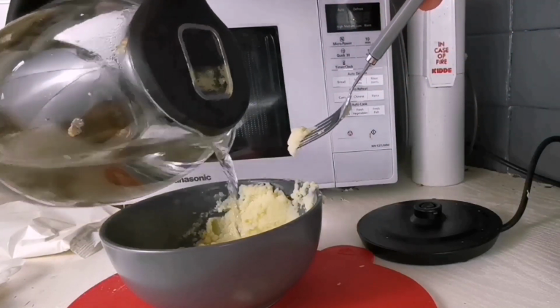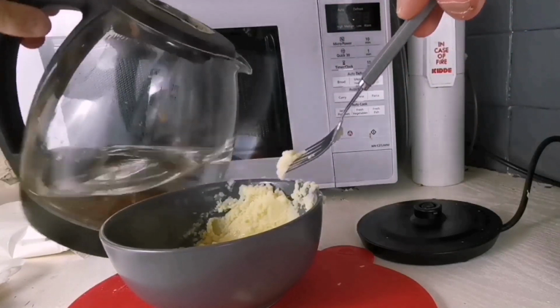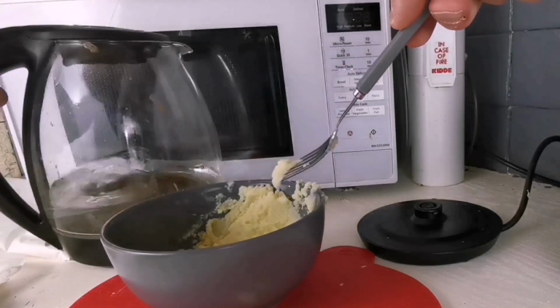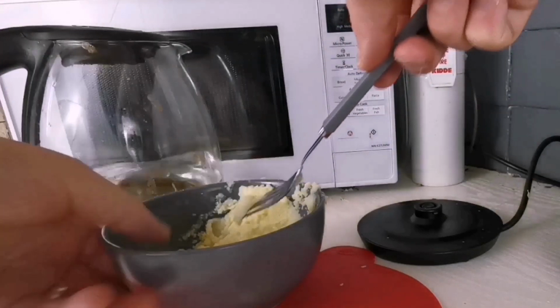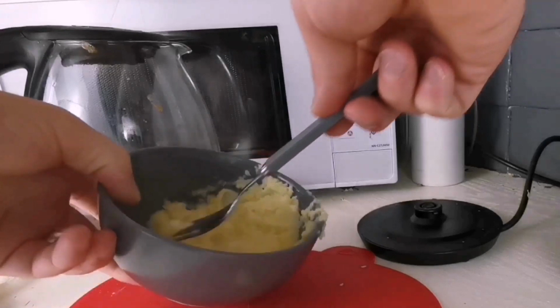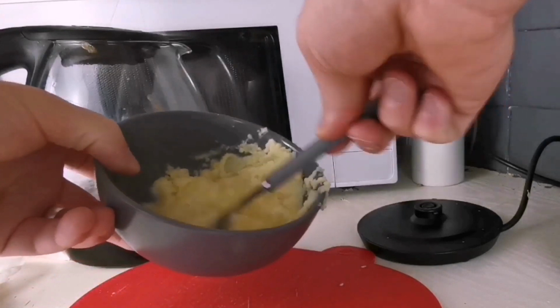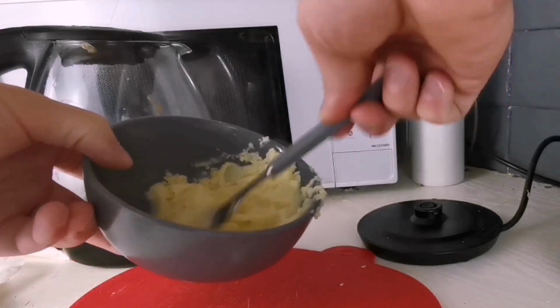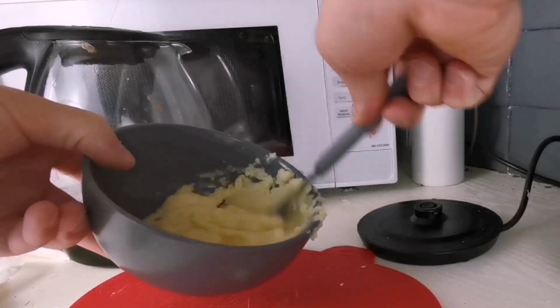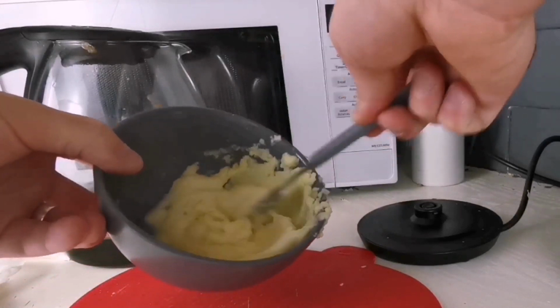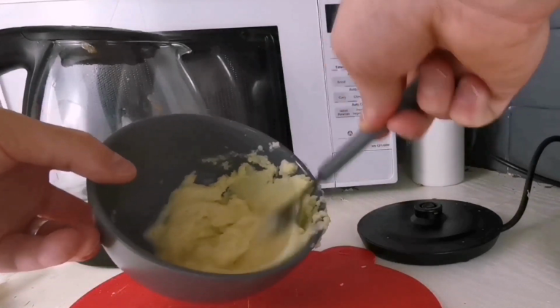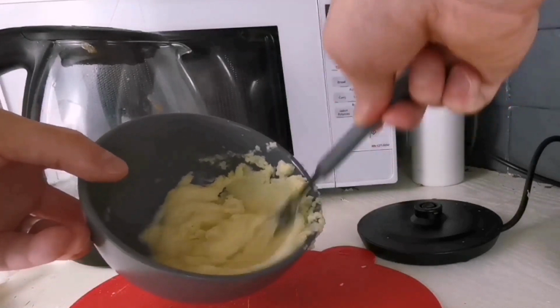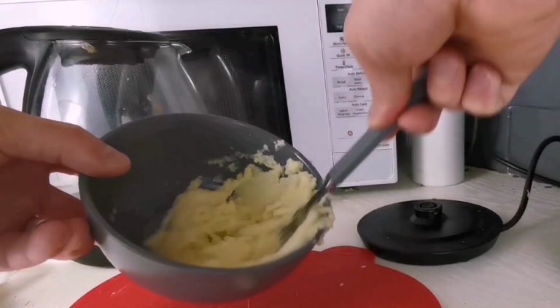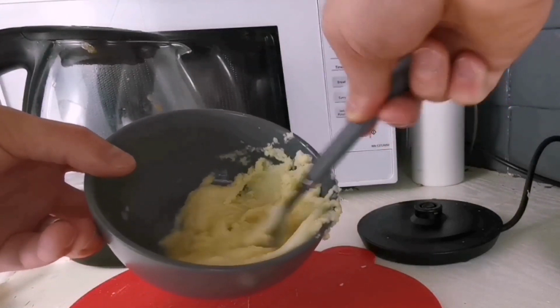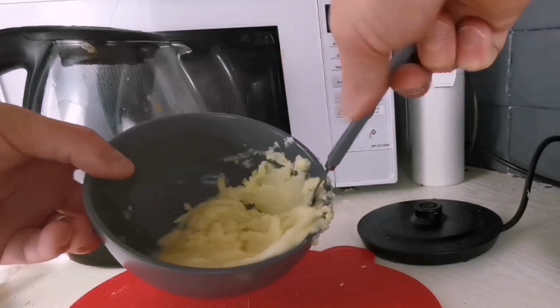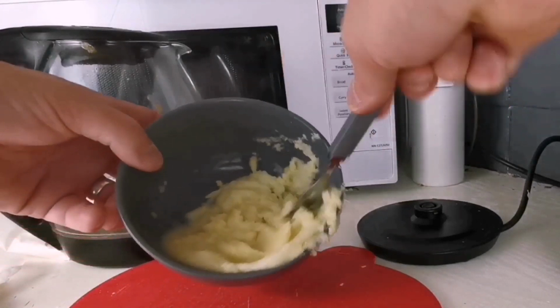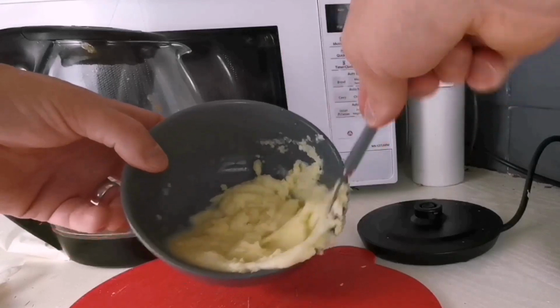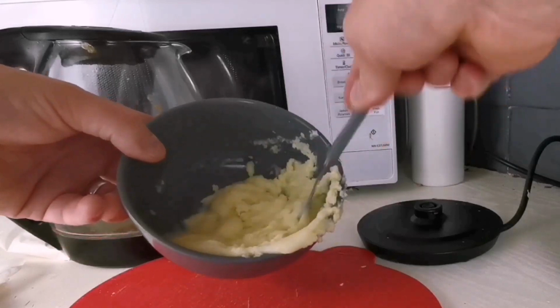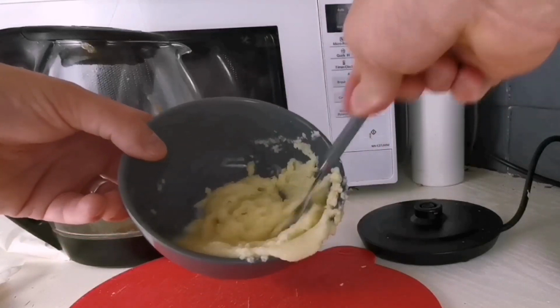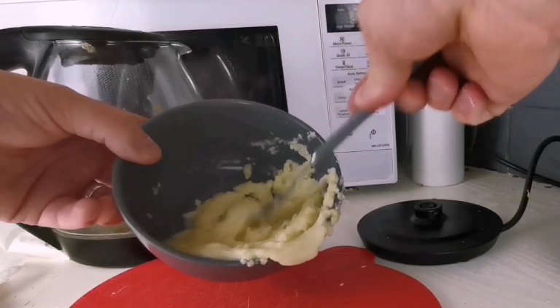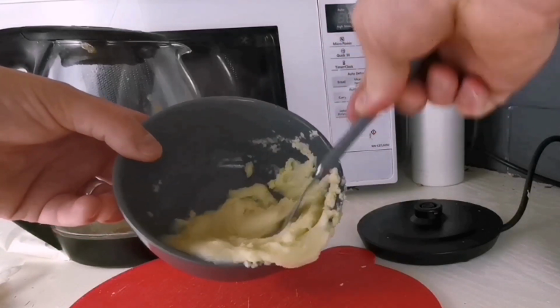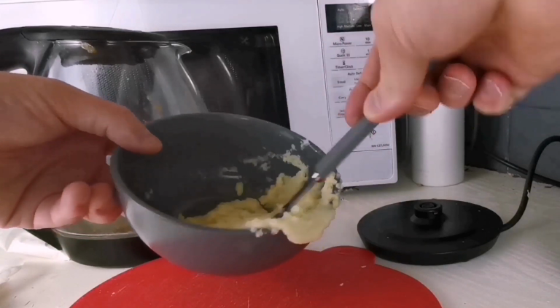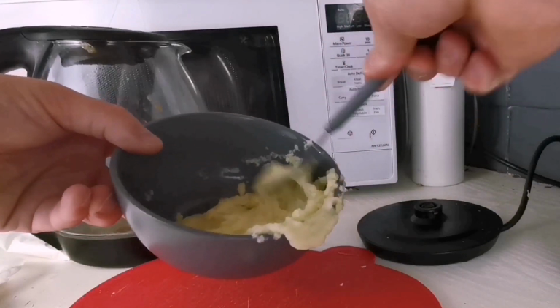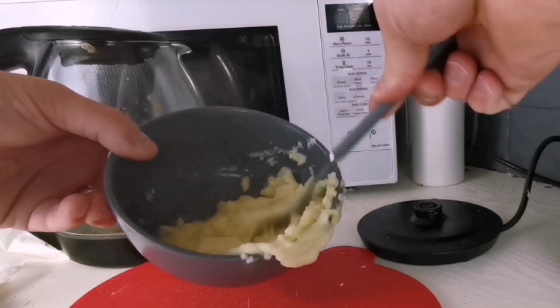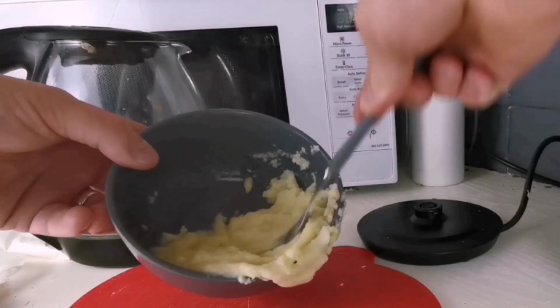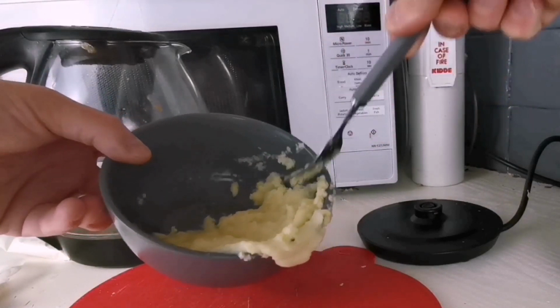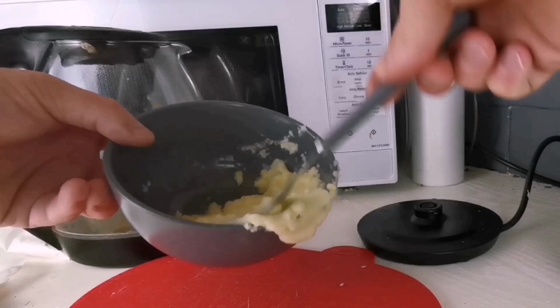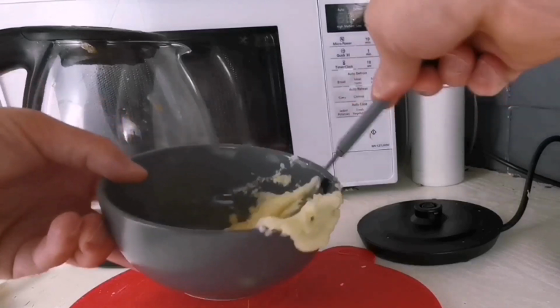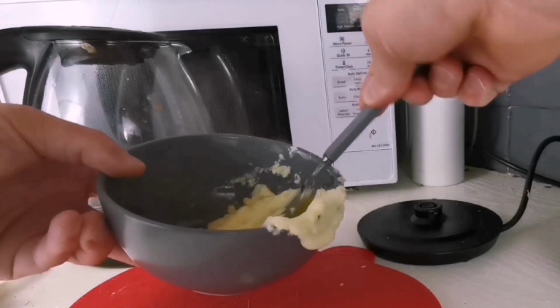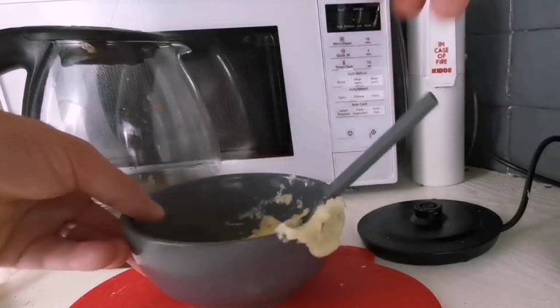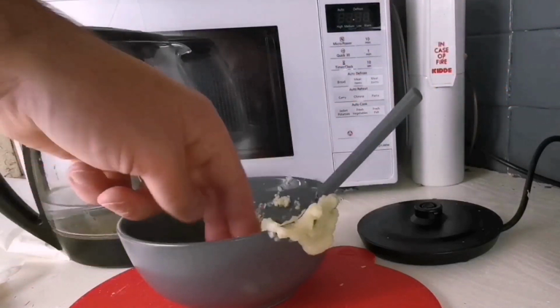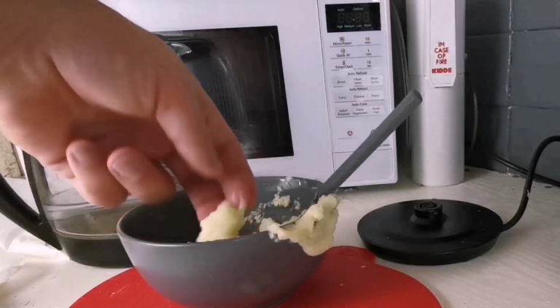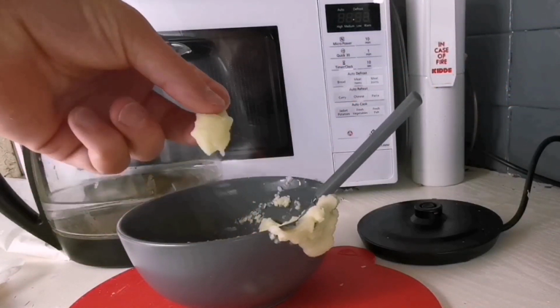I use cooled boiled water to make it up. Some people use tank water but then you don't really know what else you're adding into the culture, so I'd rather keep it clean. We're aiming for a consistency that isn't firm but isn't runny either.